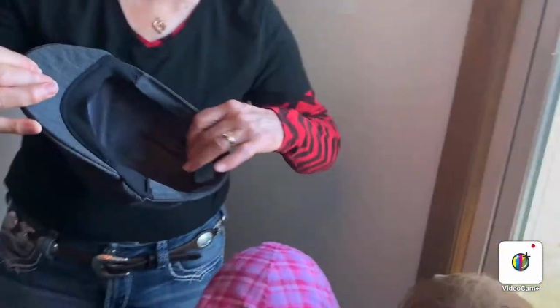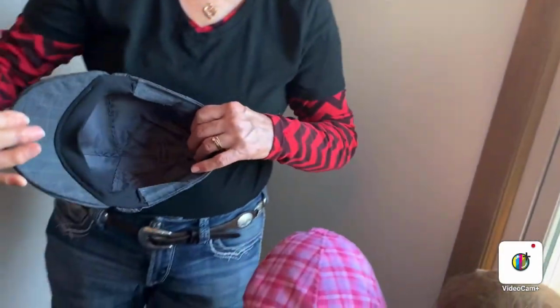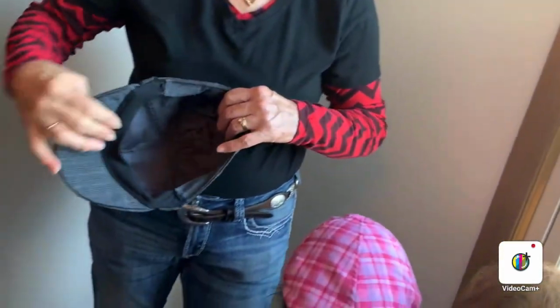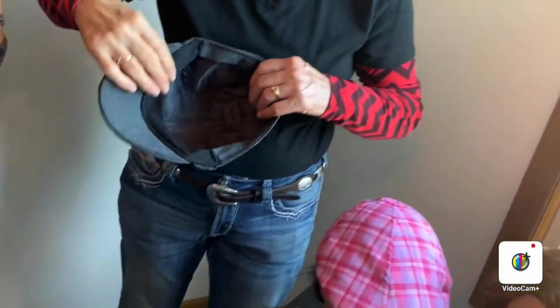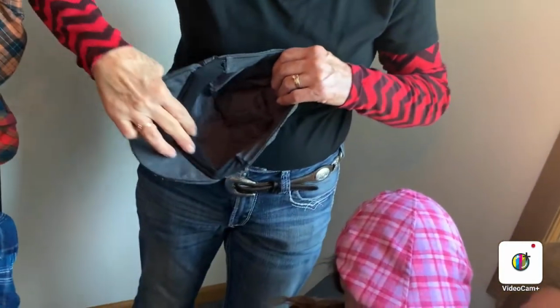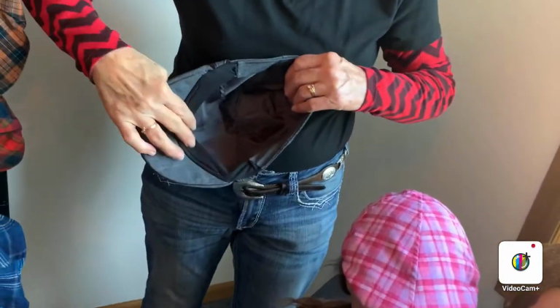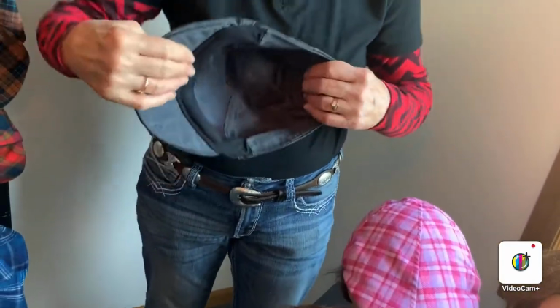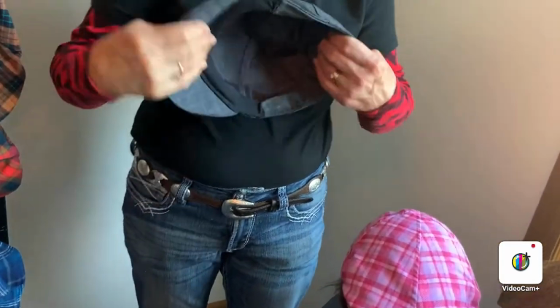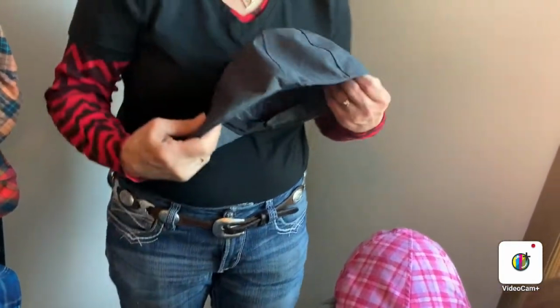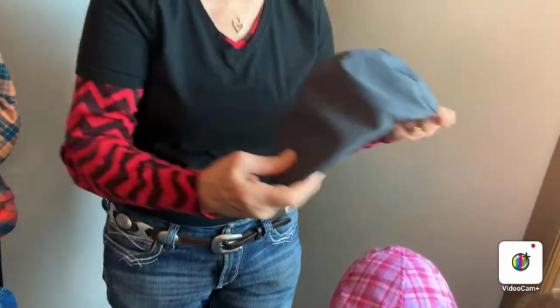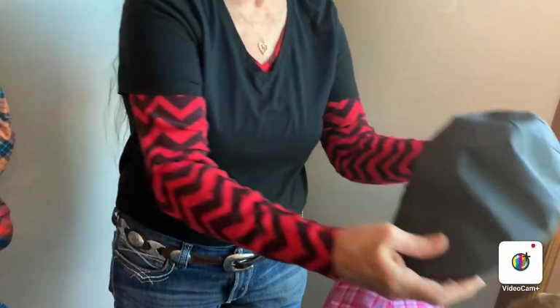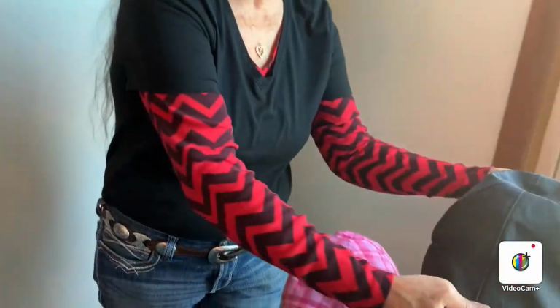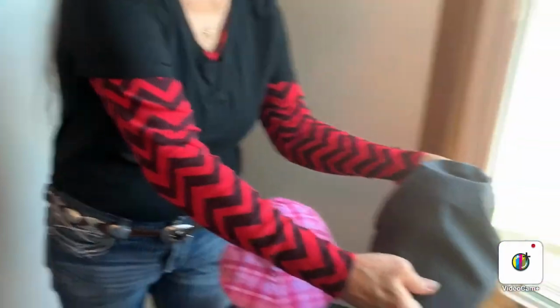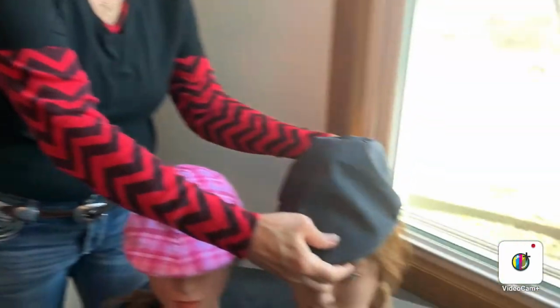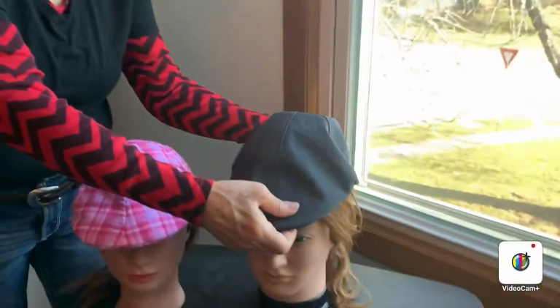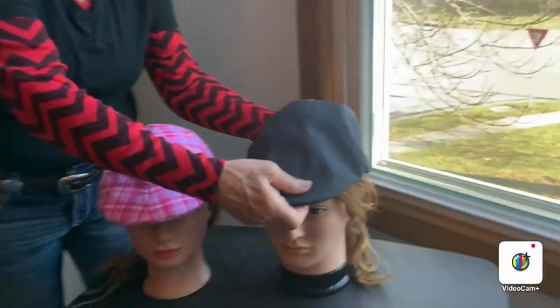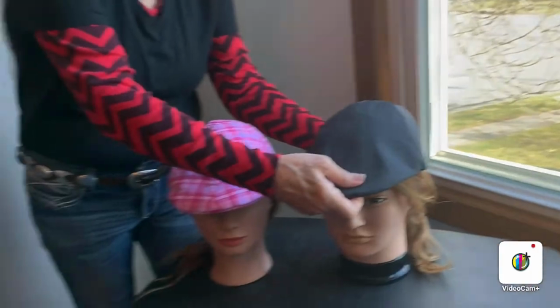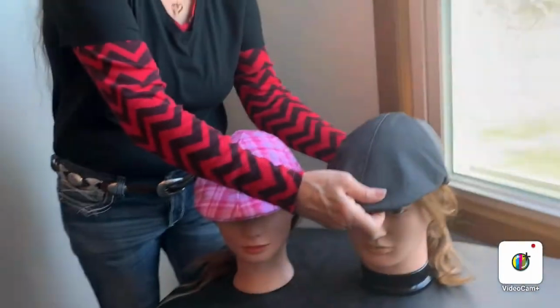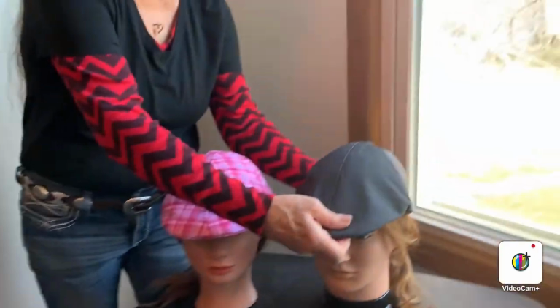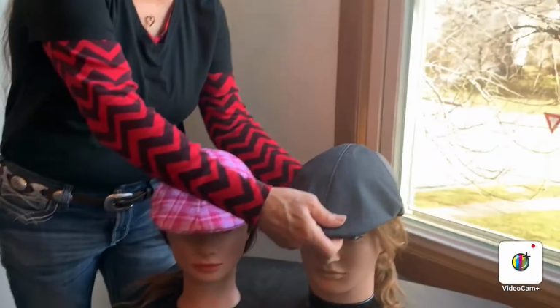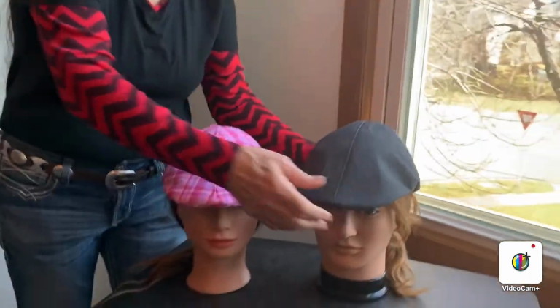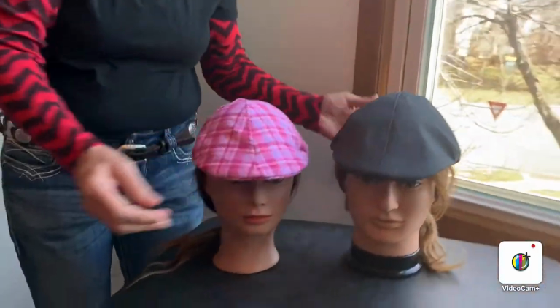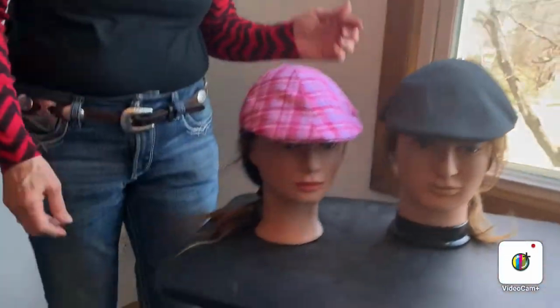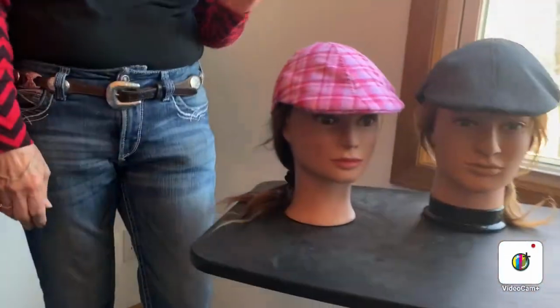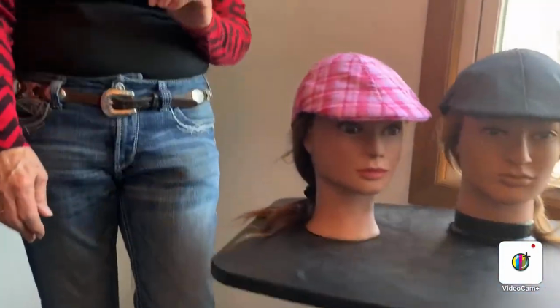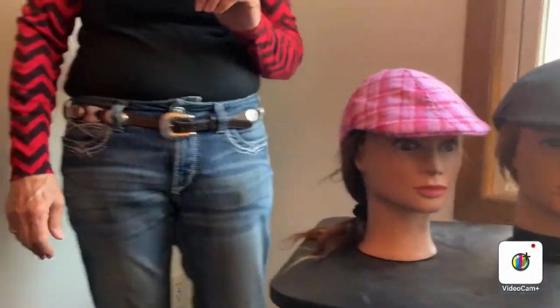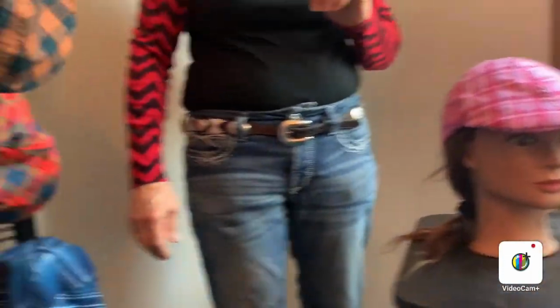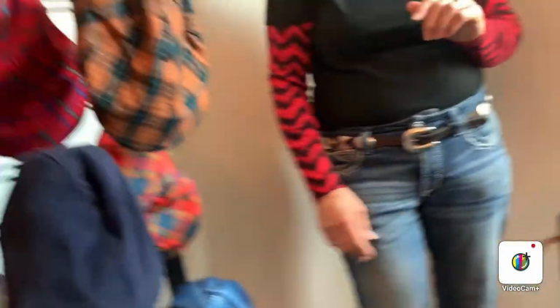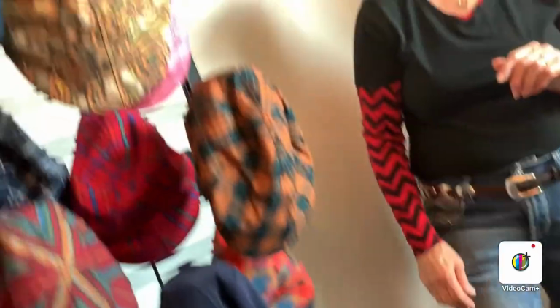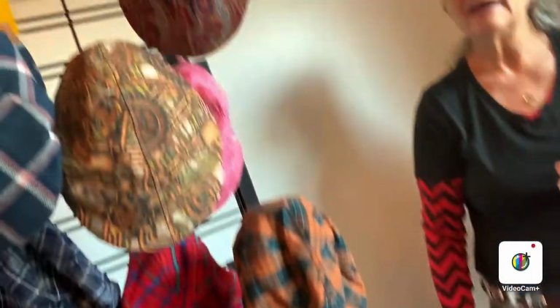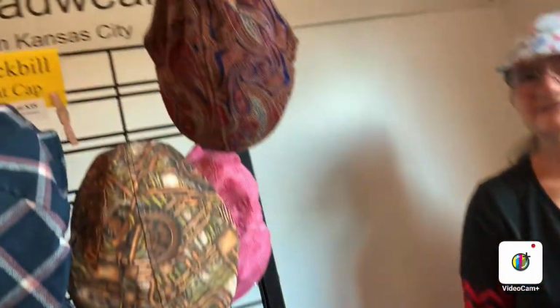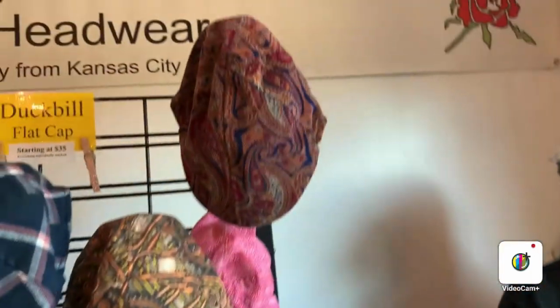Inside we've got the sweatband — a really comfortable sweatband on the back — and fully lined. As far as the hats themselves,